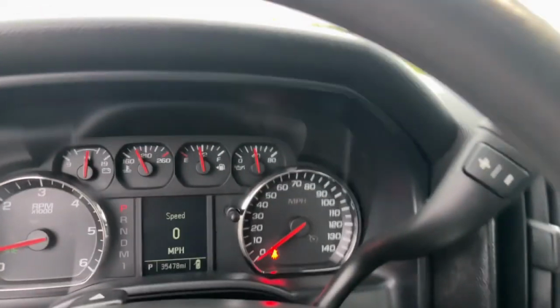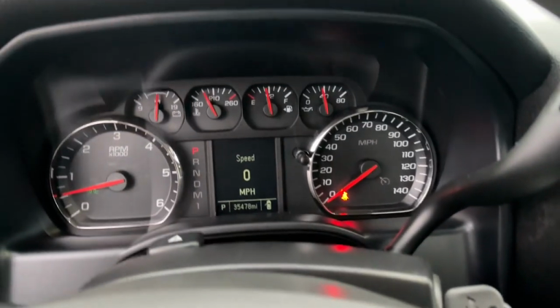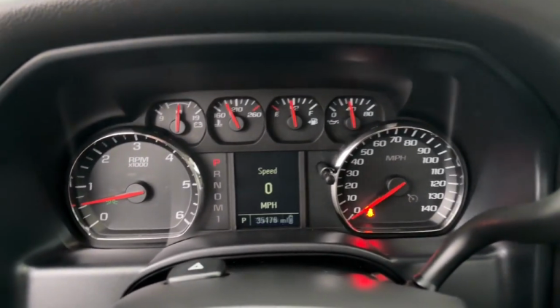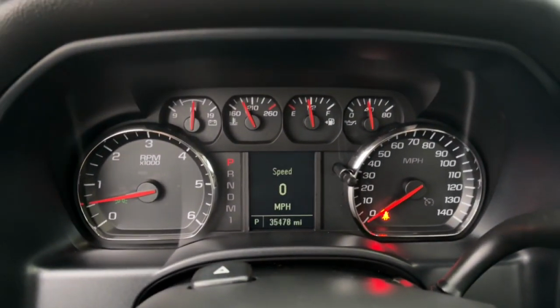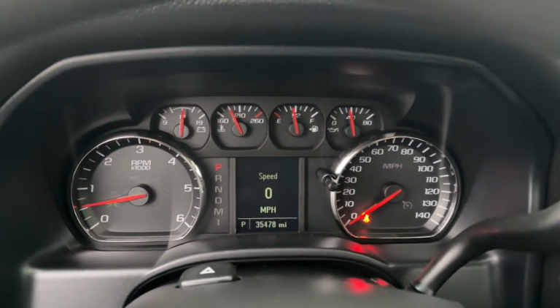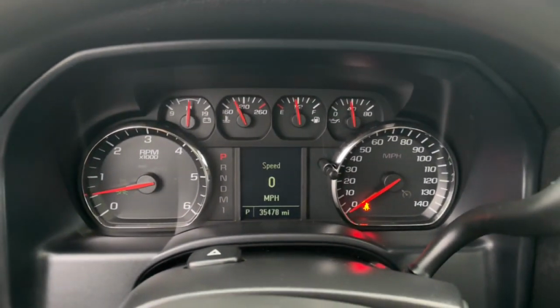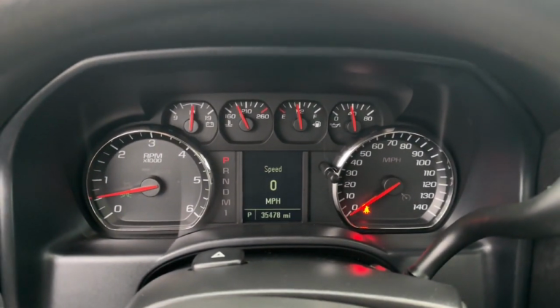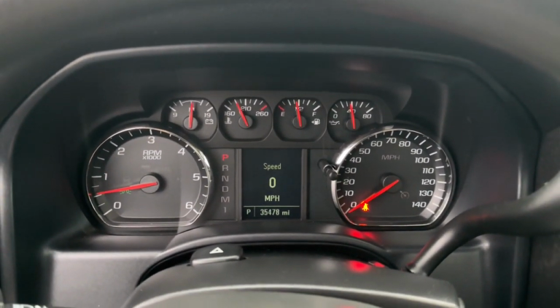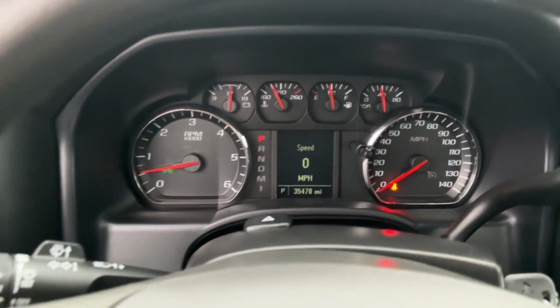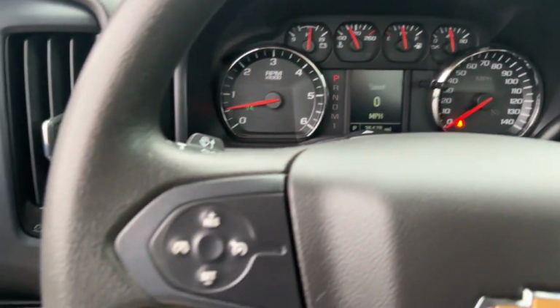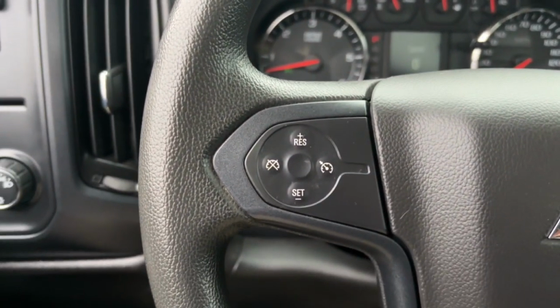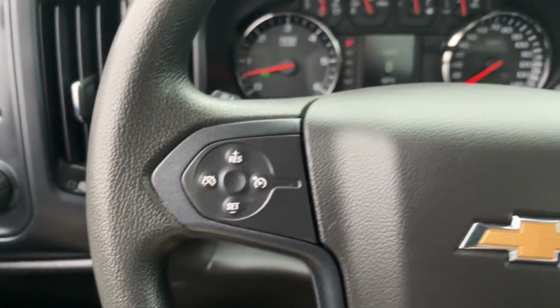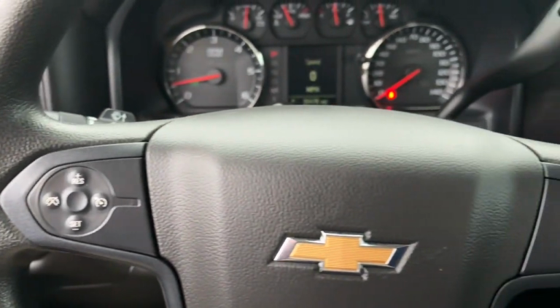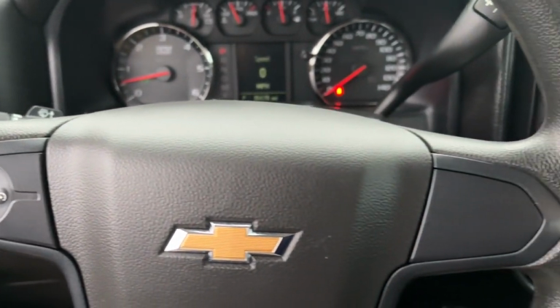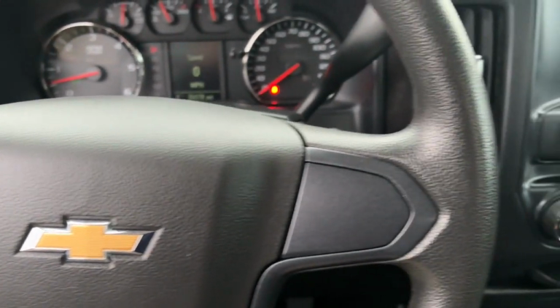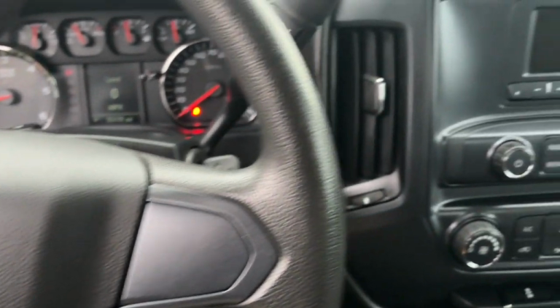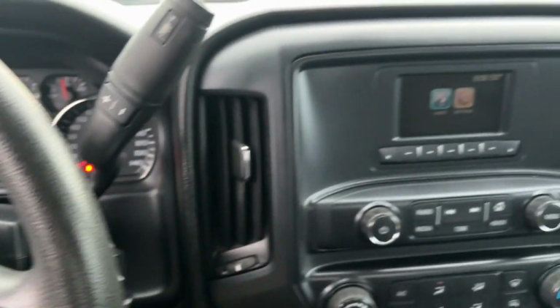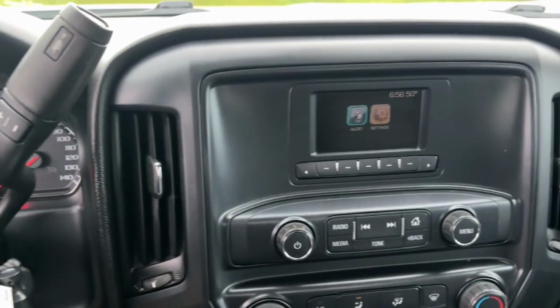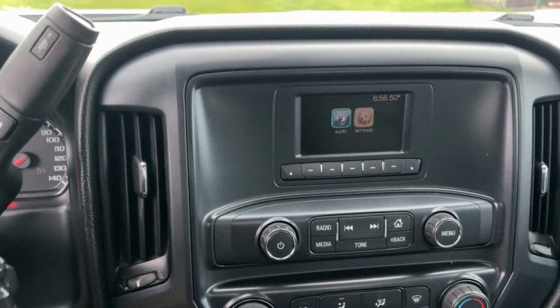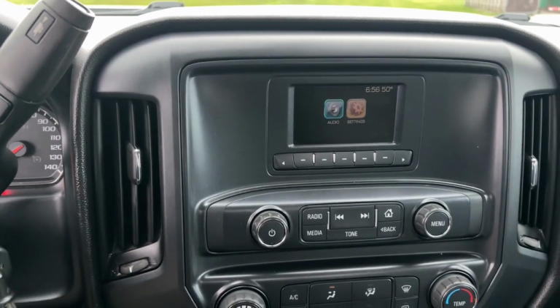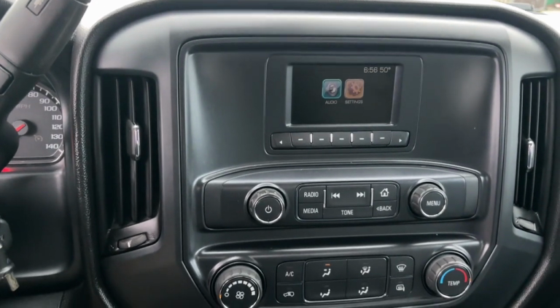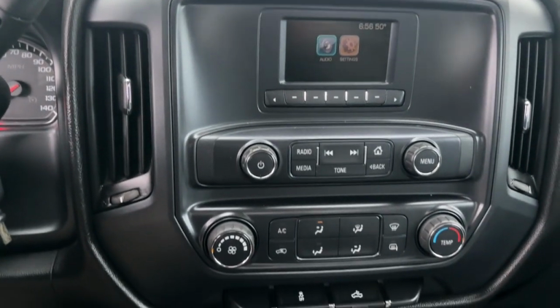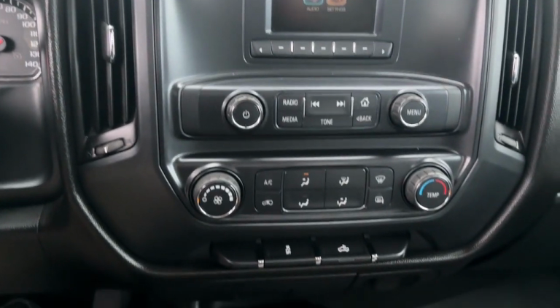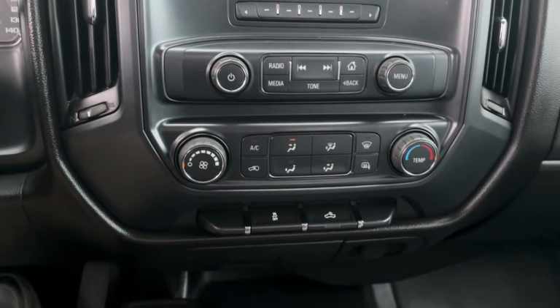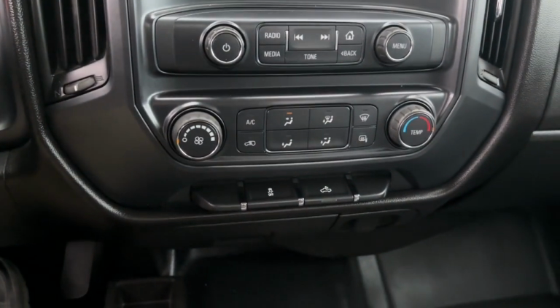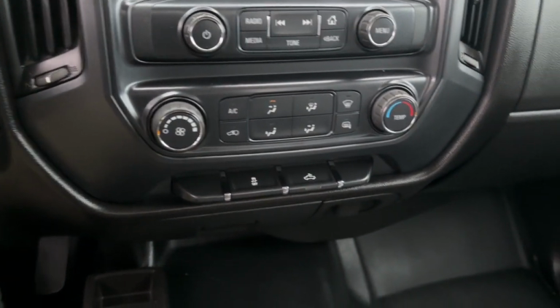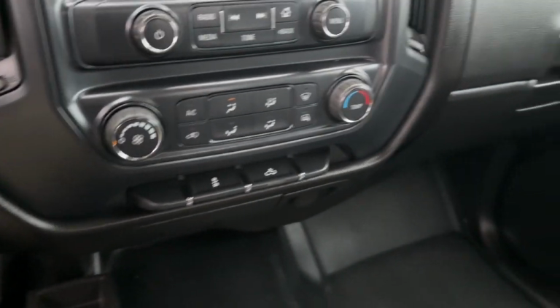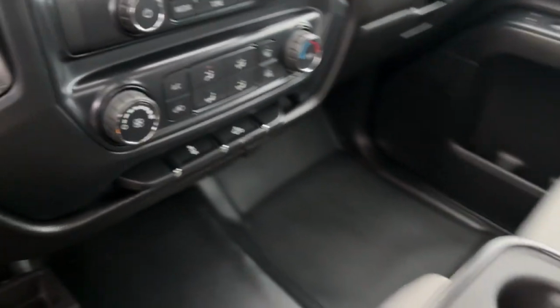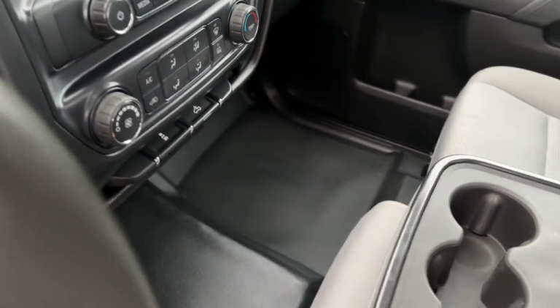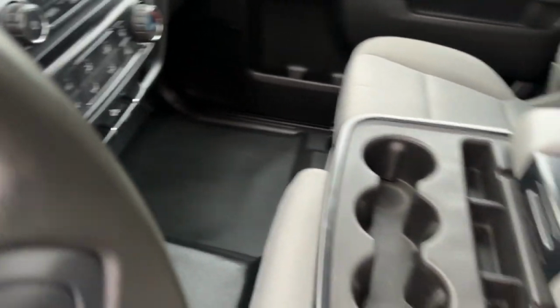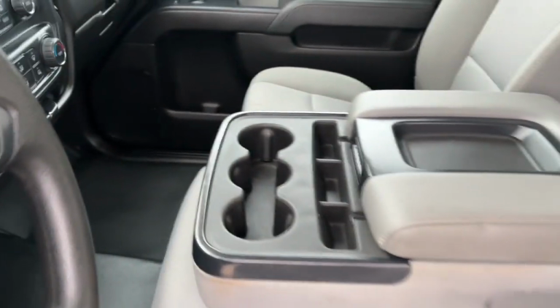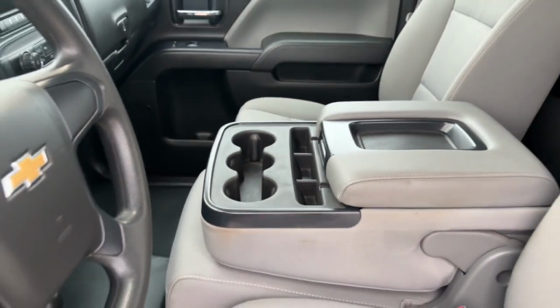Keyless entry, backup camera, four-wheel drive, heated mirrors, electronic stability control, intermittent wipers, traction control, auto dimming rear view mirror, passenger vanity mirror, tire pressure monitoring system.